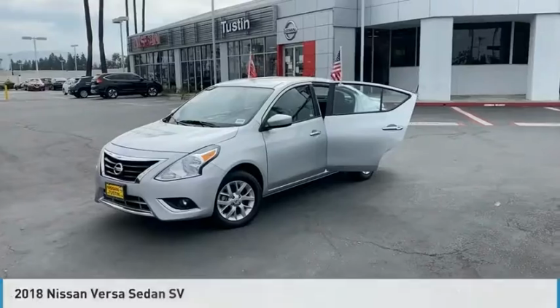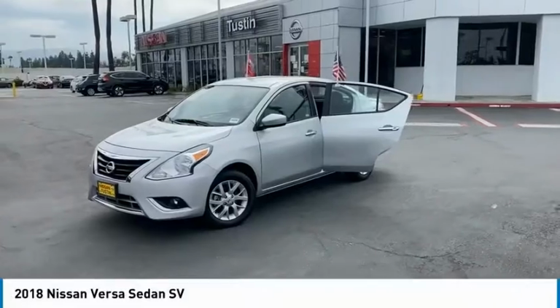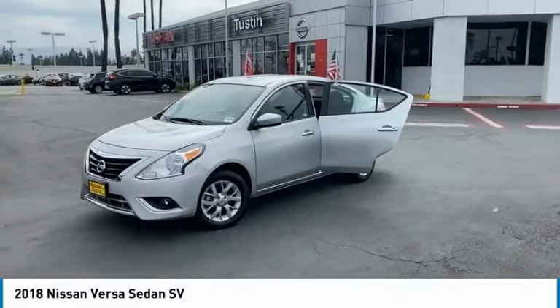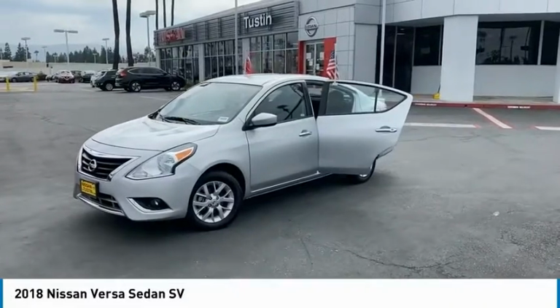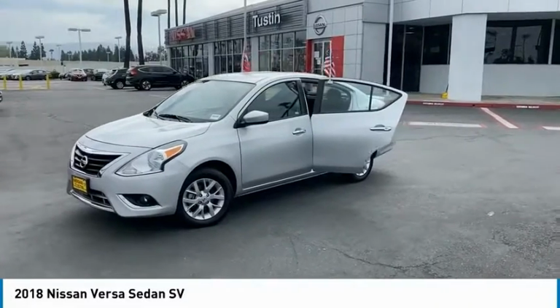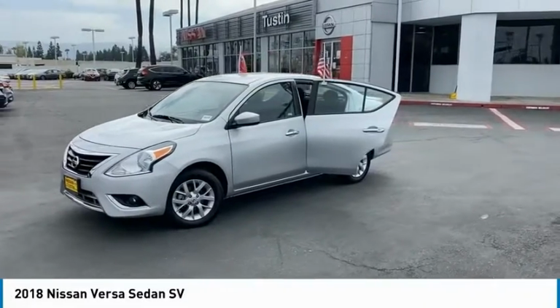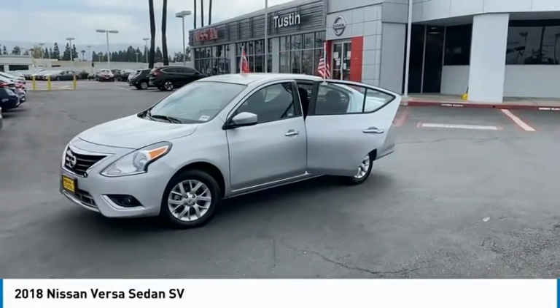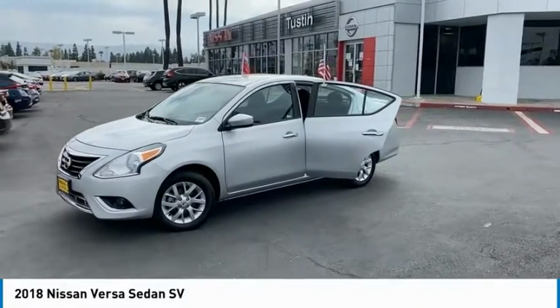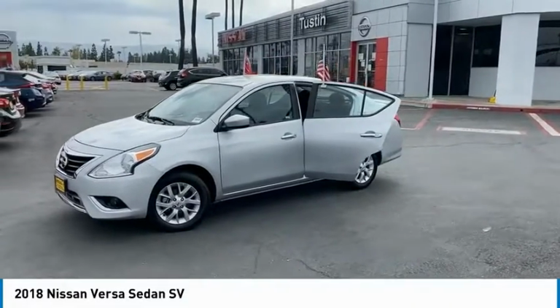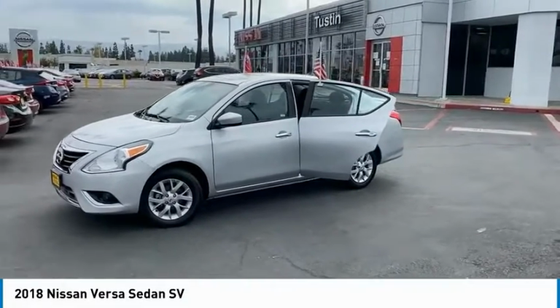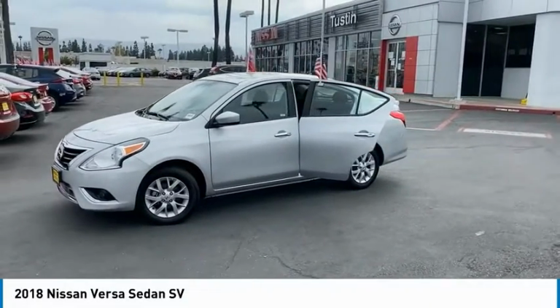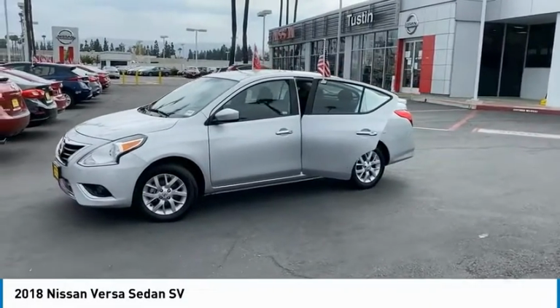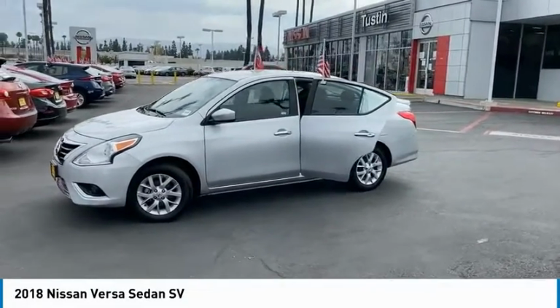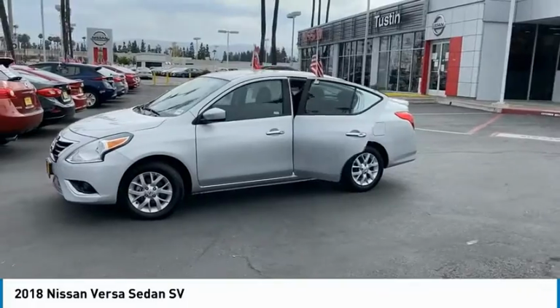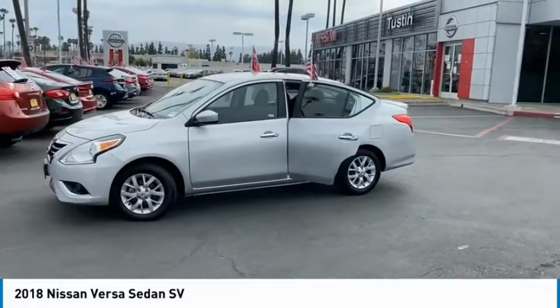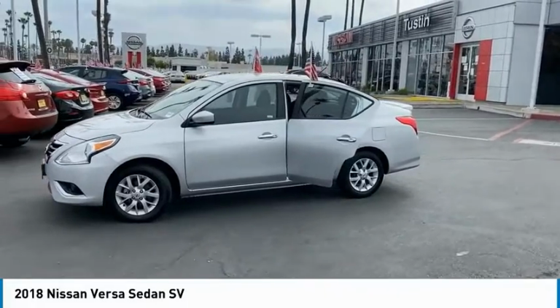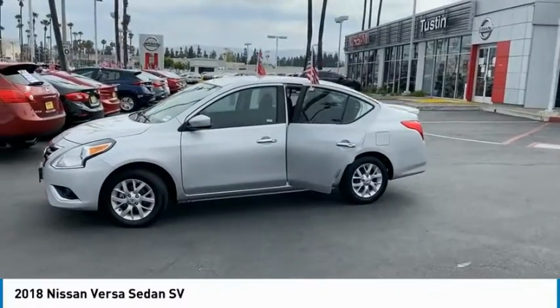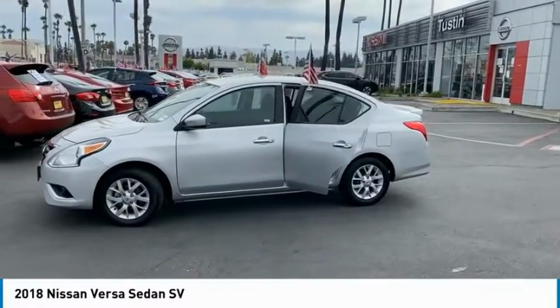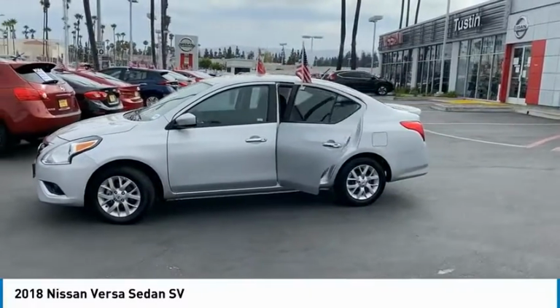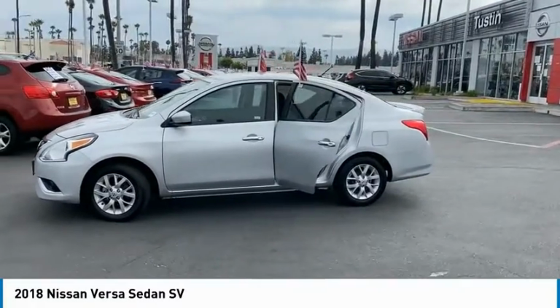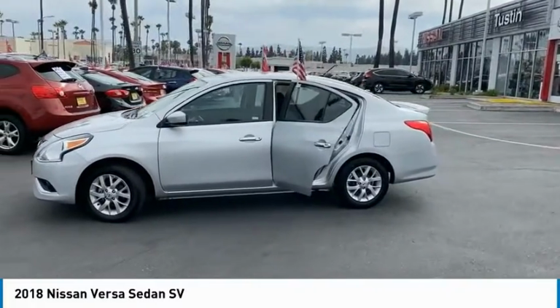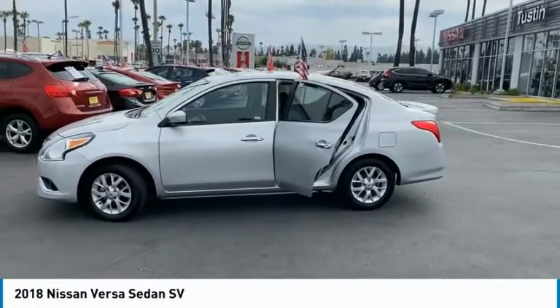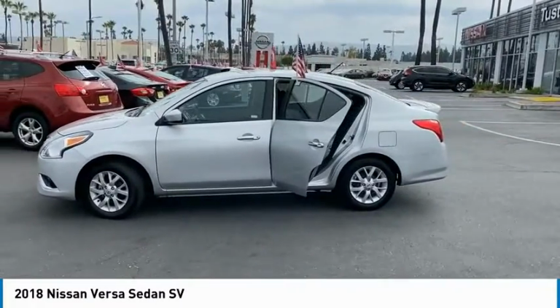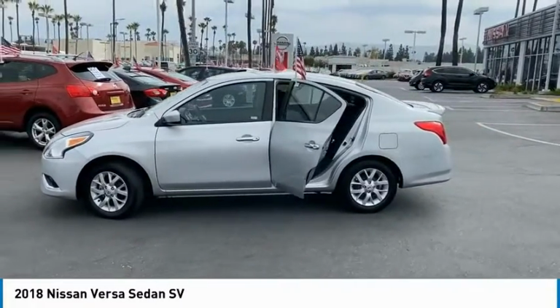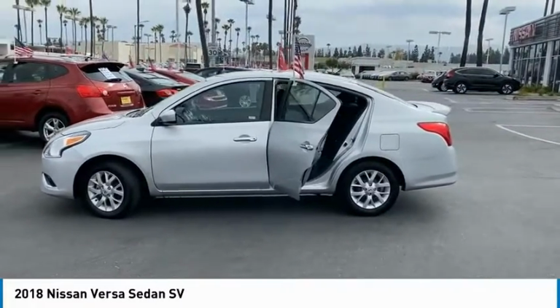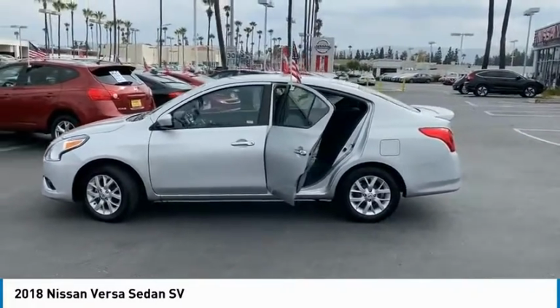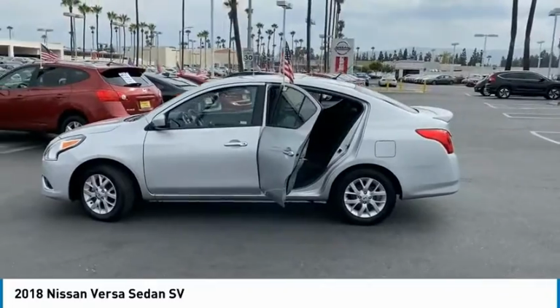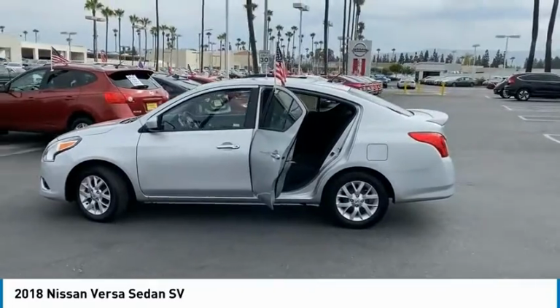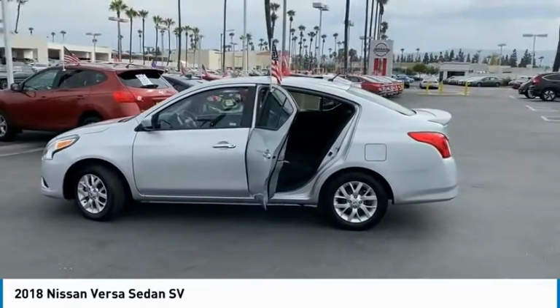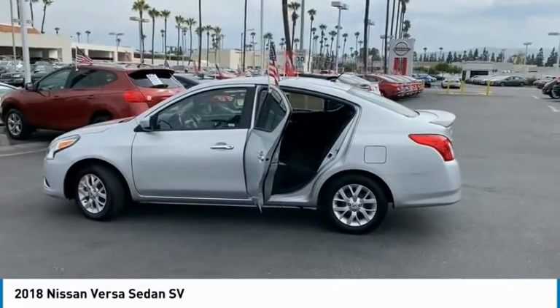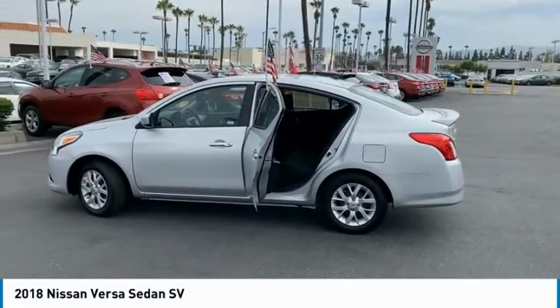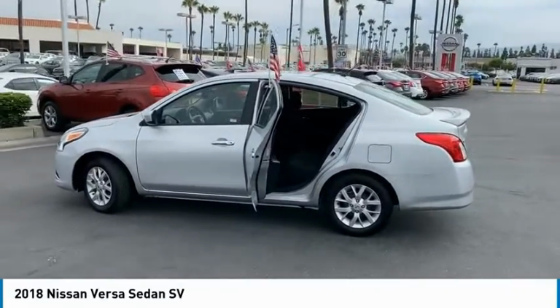Stop by and take a look at the 2018 Versa. With its roomy and inviting interior, impressive technology and exceptional gas mileage, the Nissan Versa is smart to own and fun to drive.